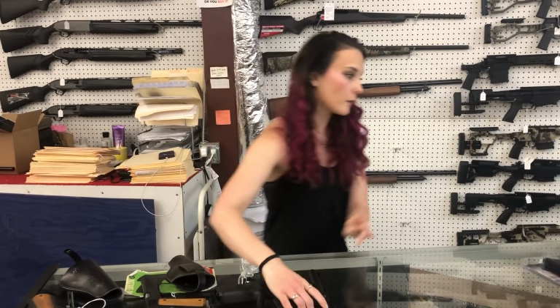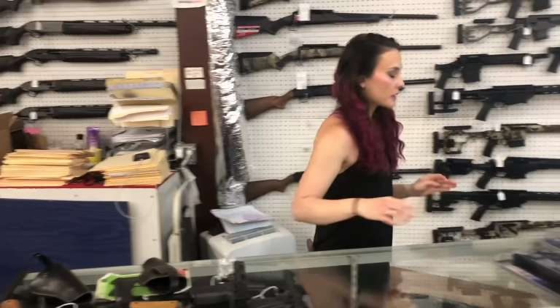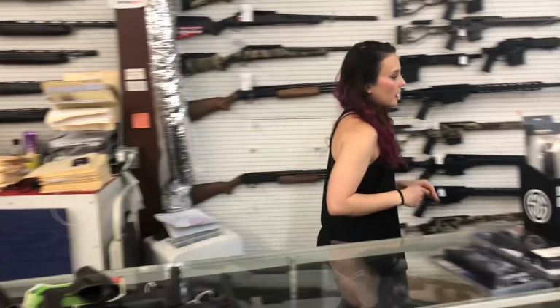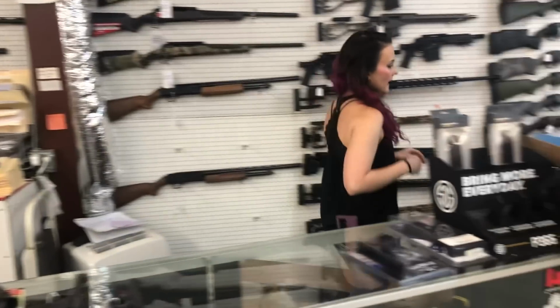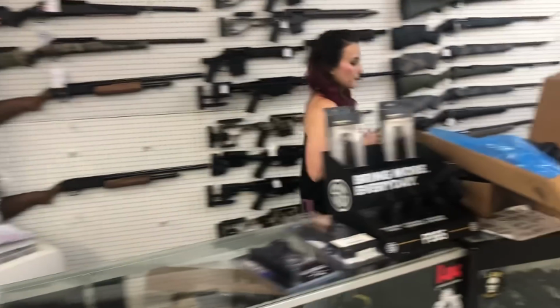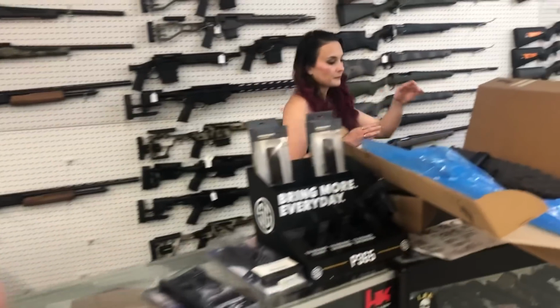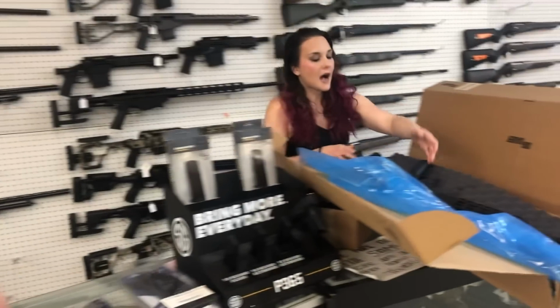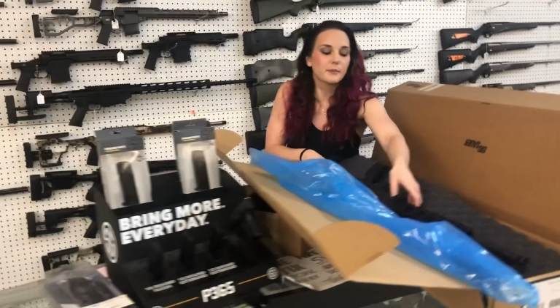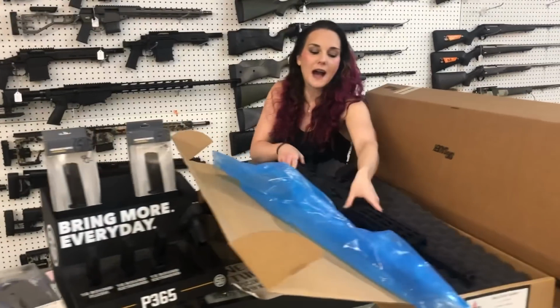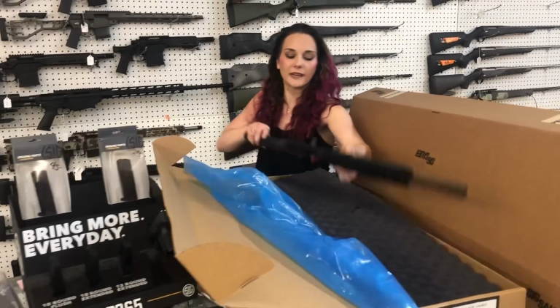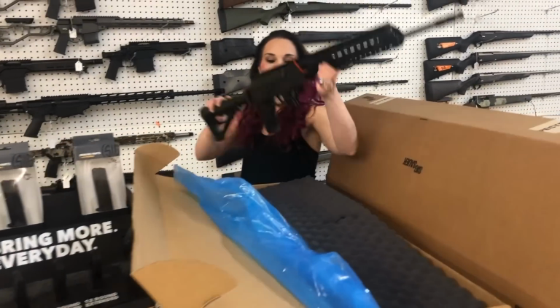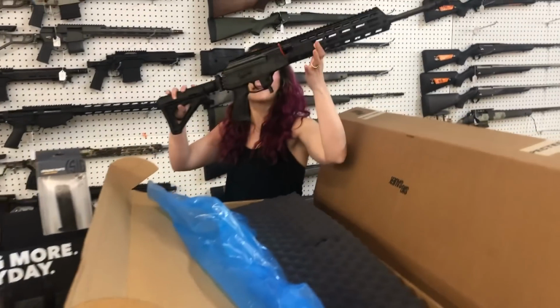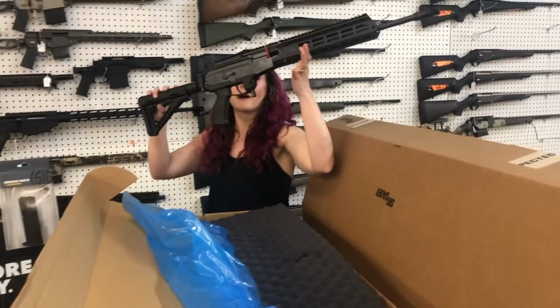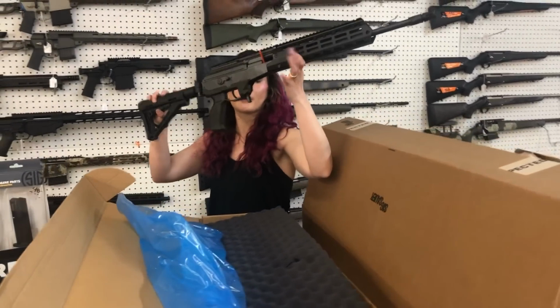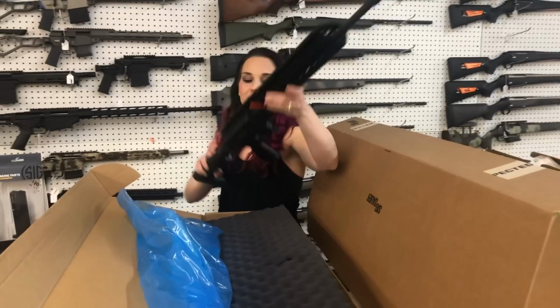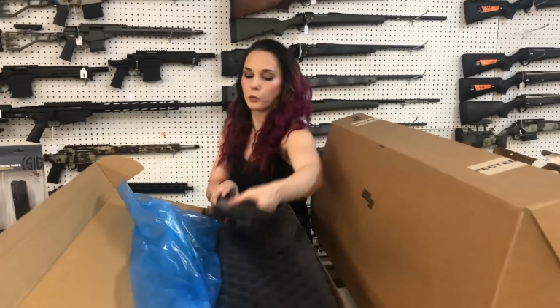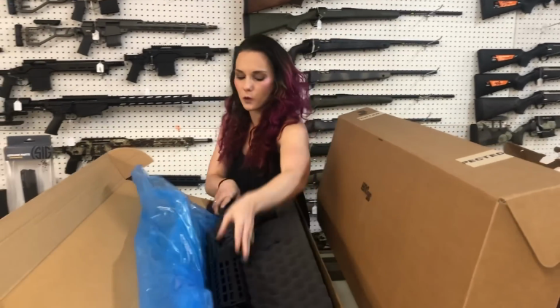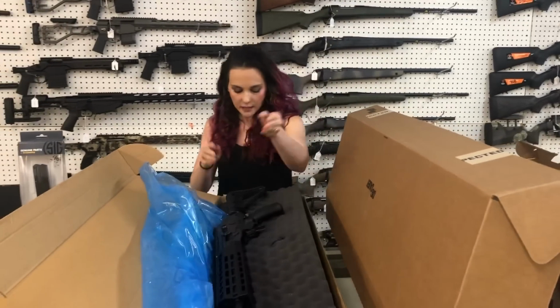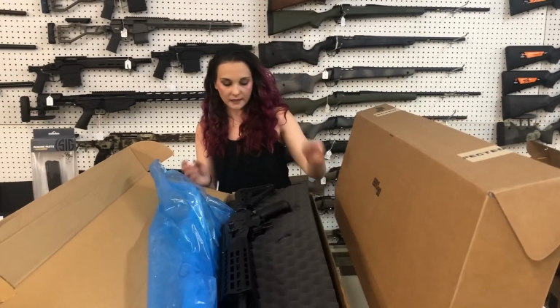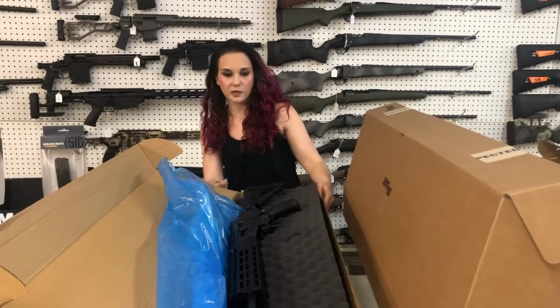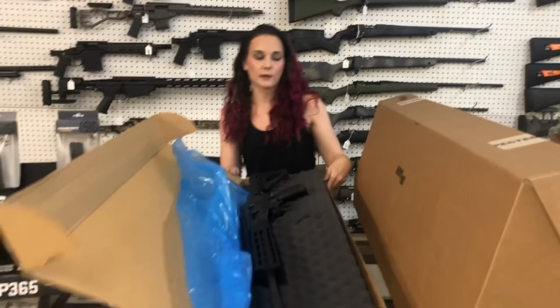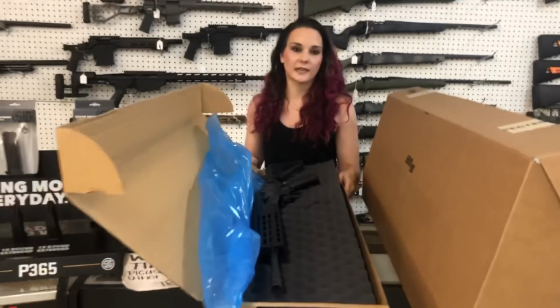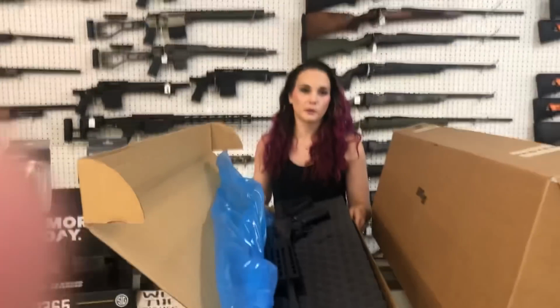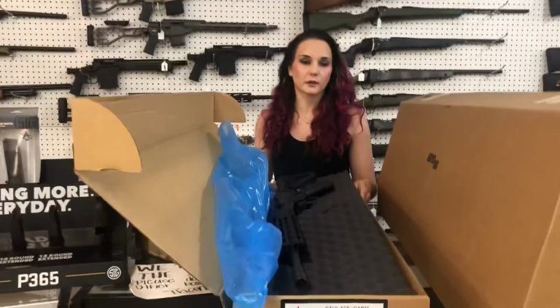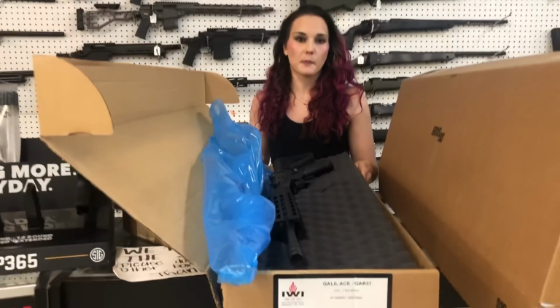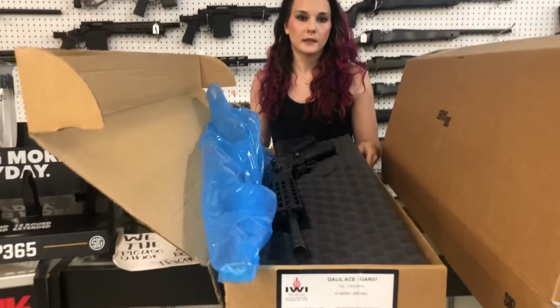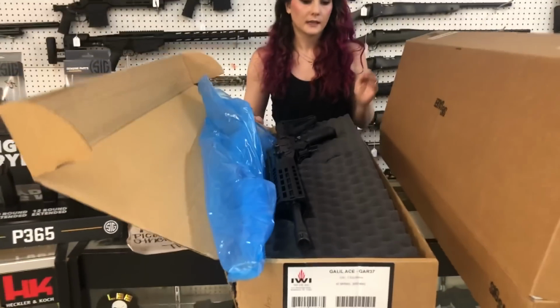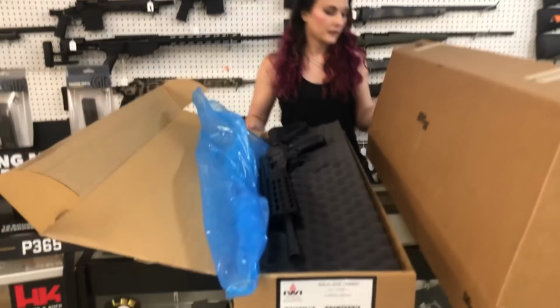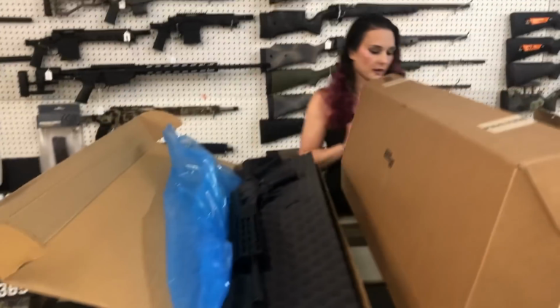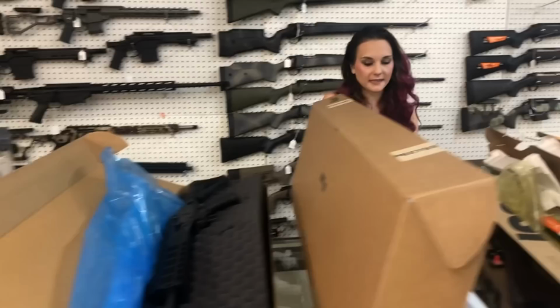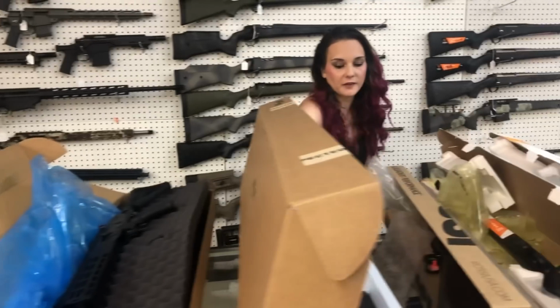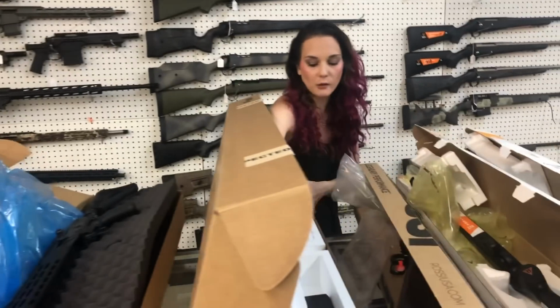For our new stuff that came in: IWI Galil 7.62x39 in the rifle — she is going to be $1,650 on that one.